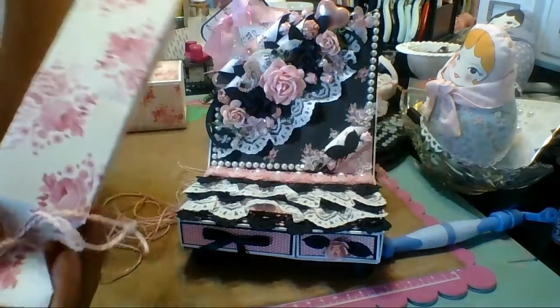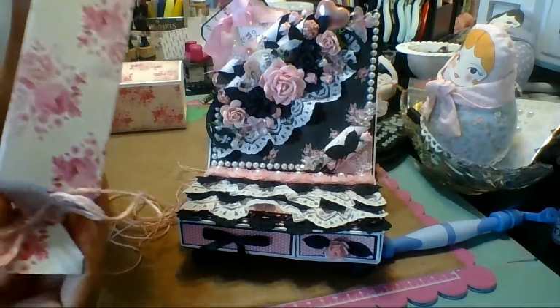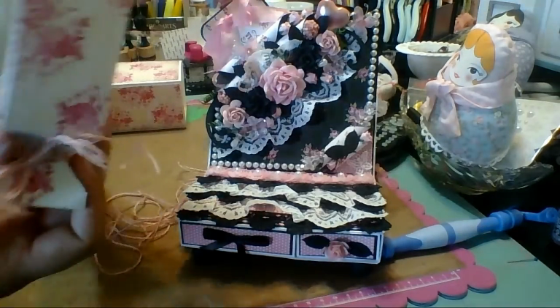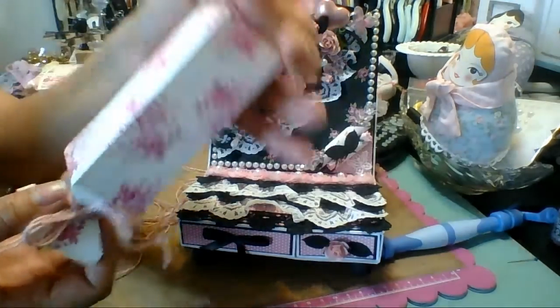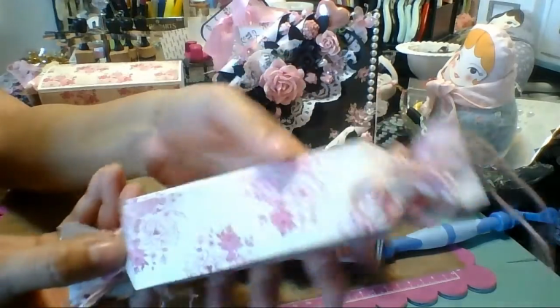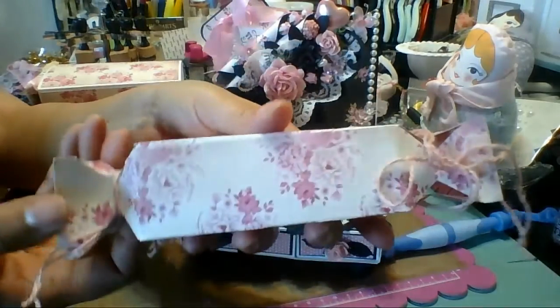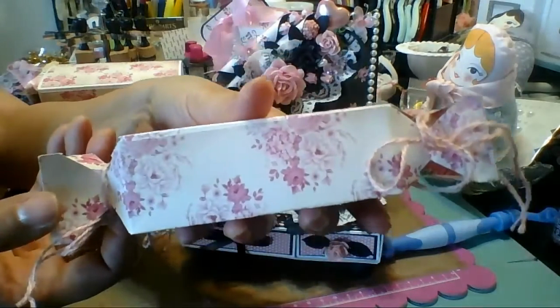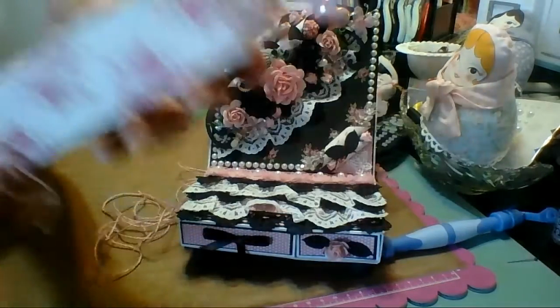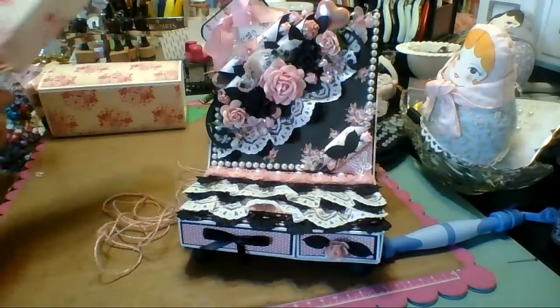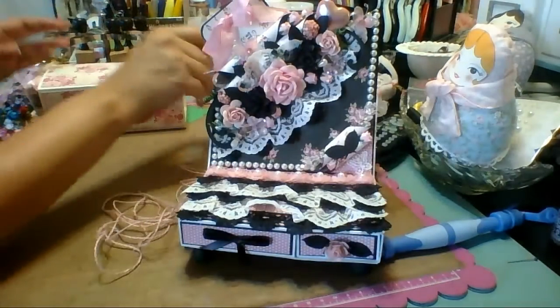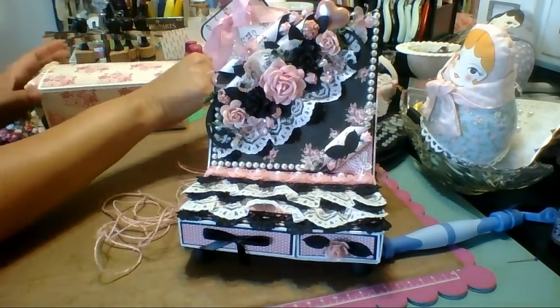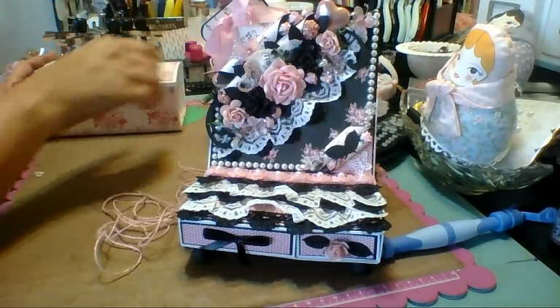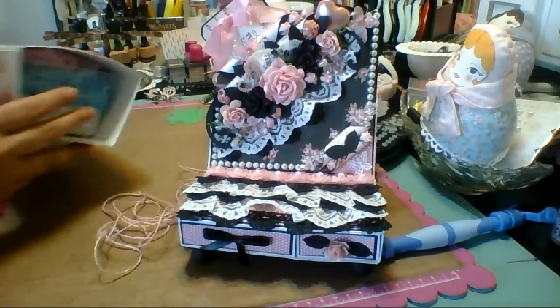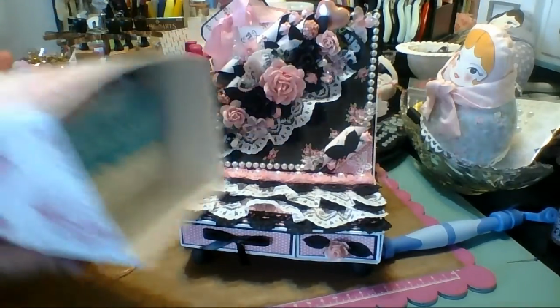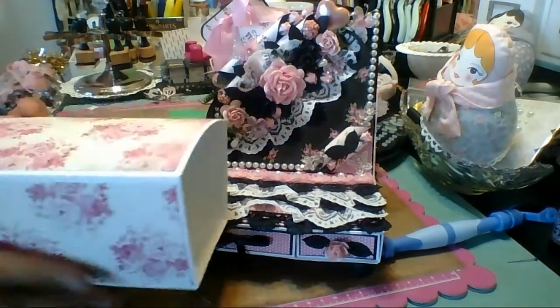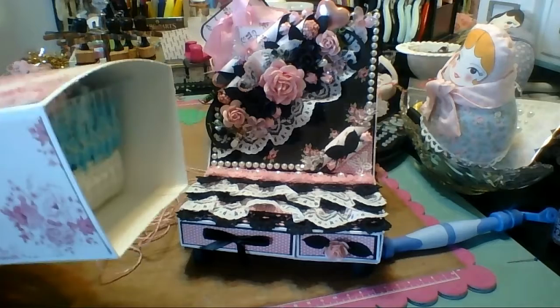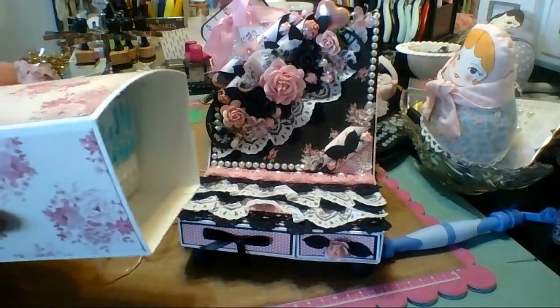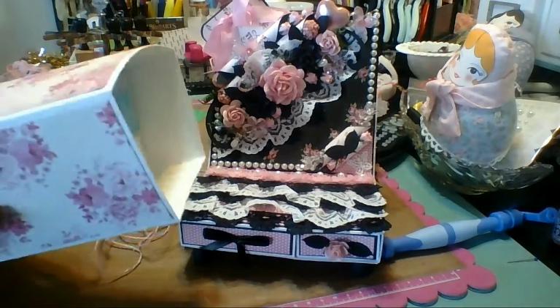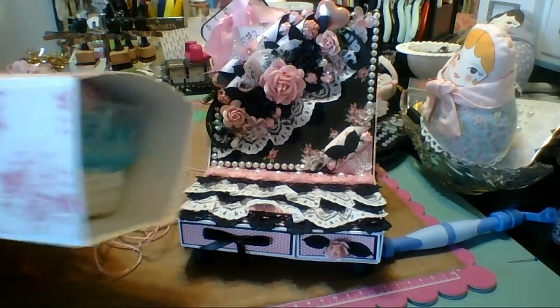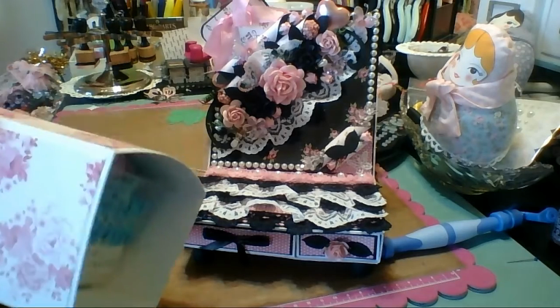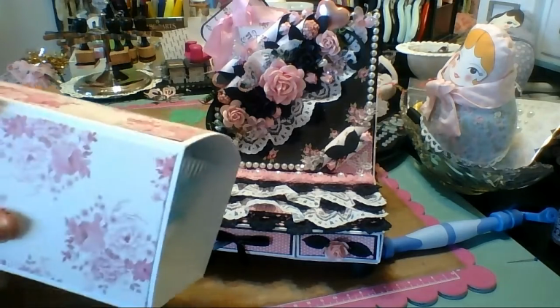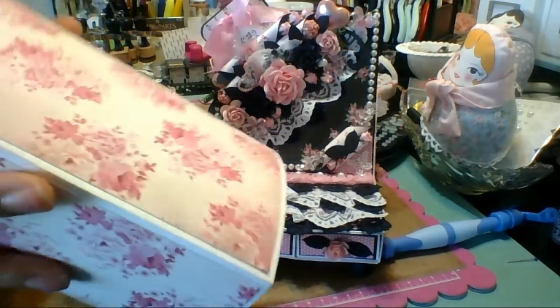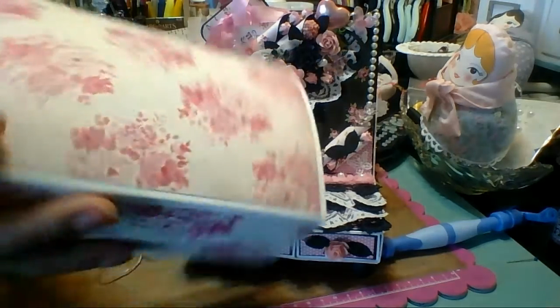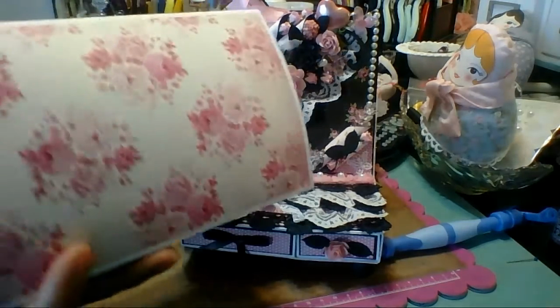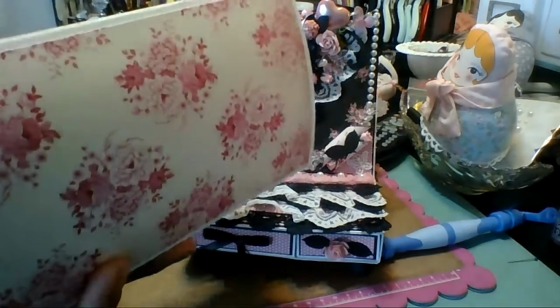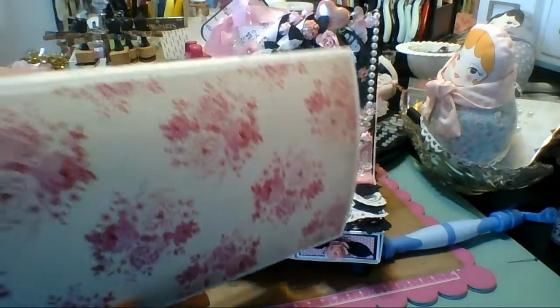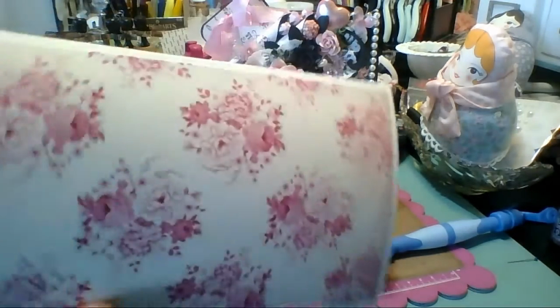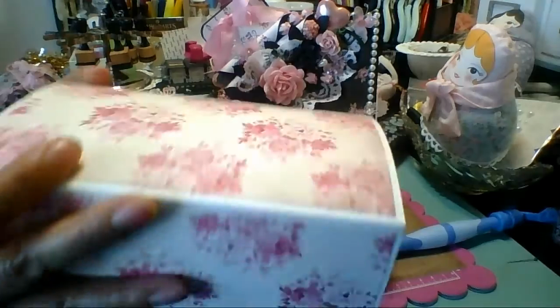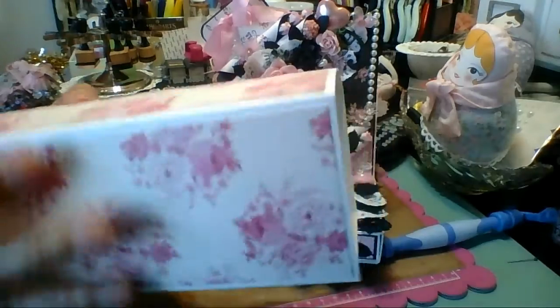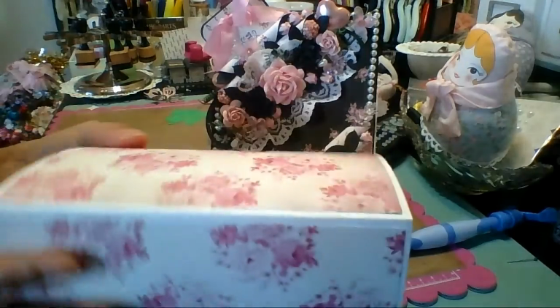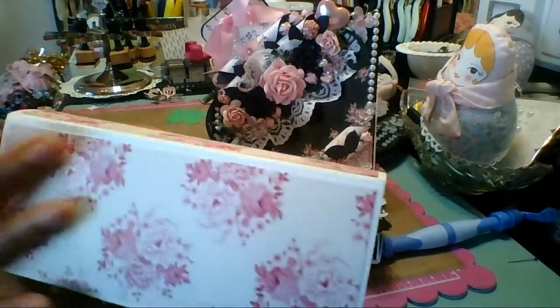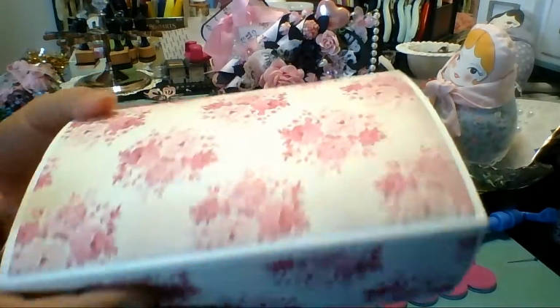She made this cute little candy box — it's so cute. And look at this — I don't know if this was a box she covered, but look how pretty it is.